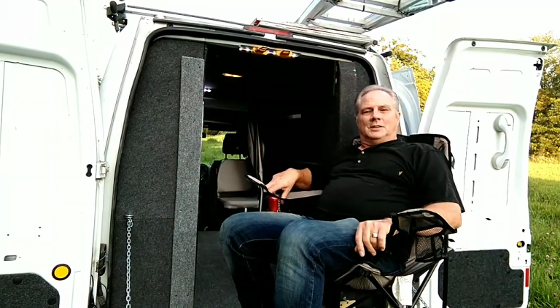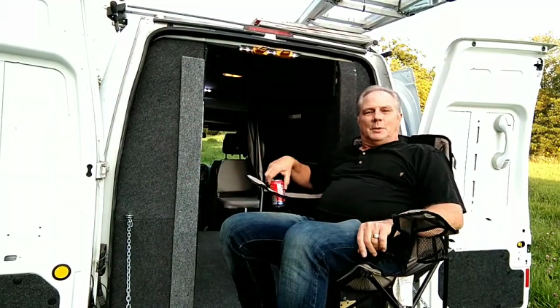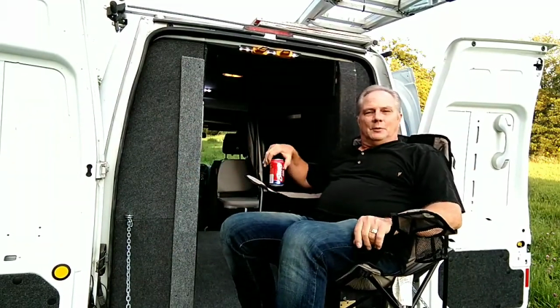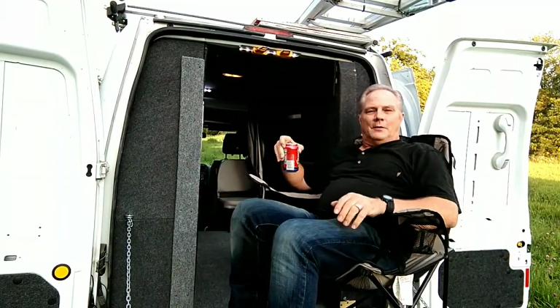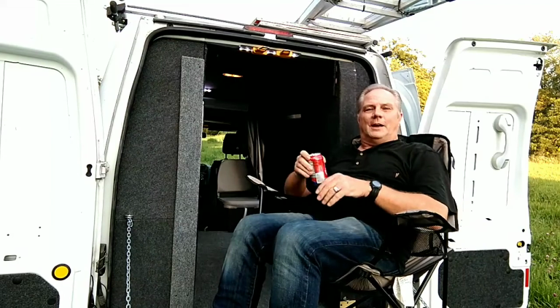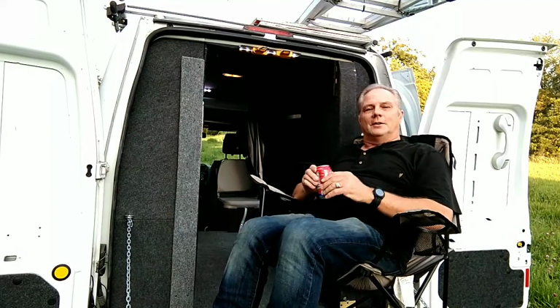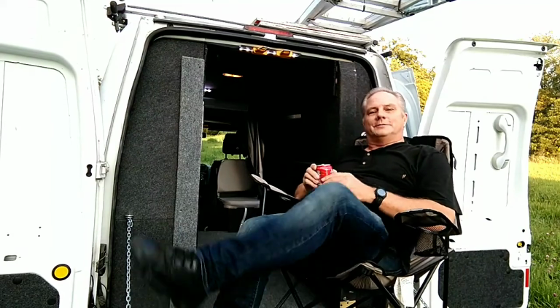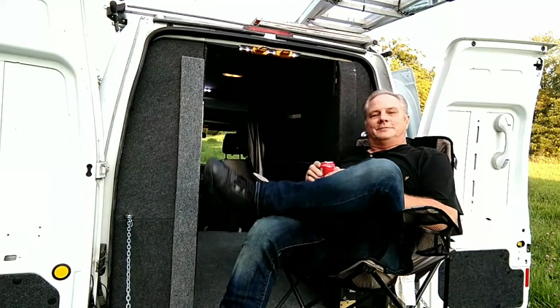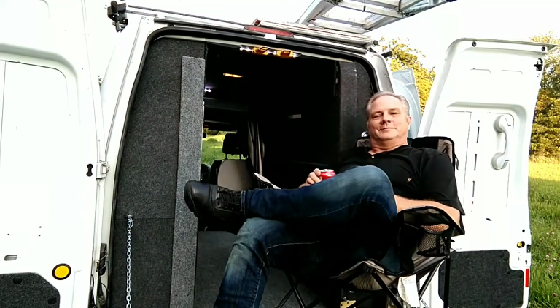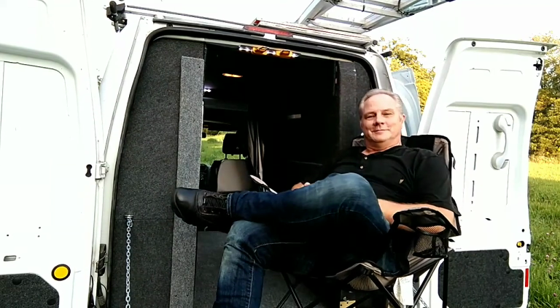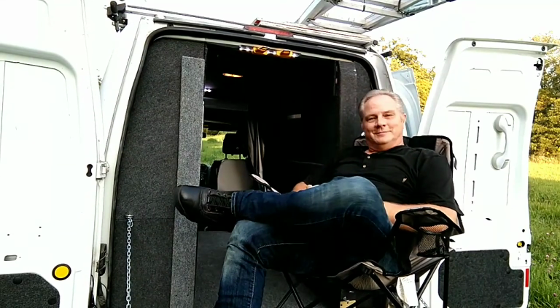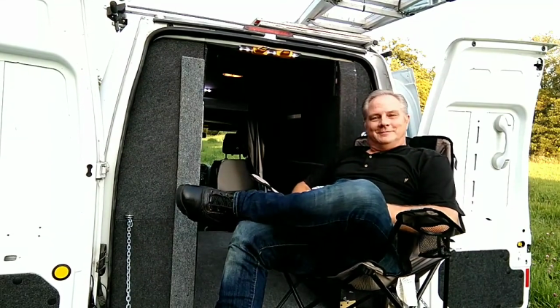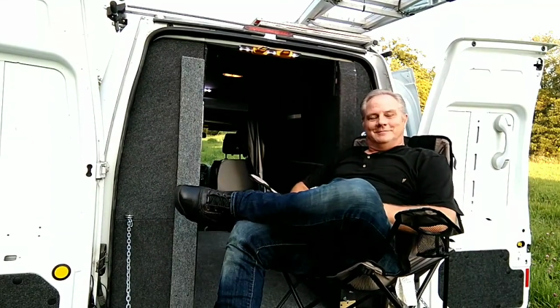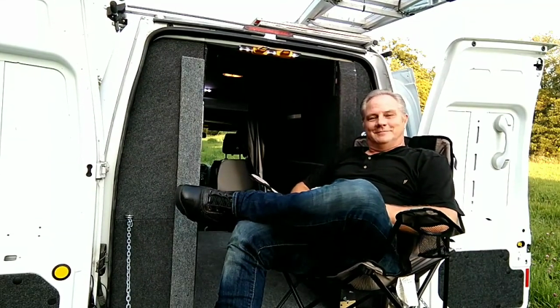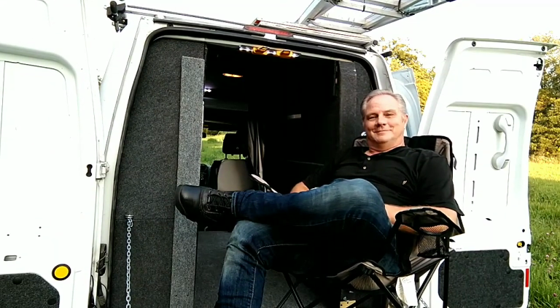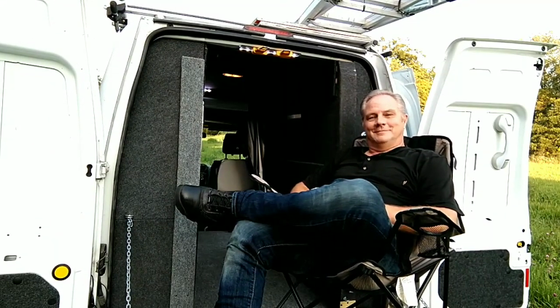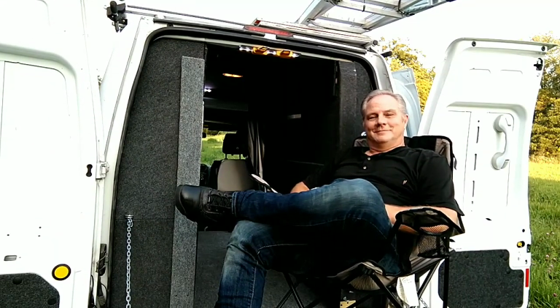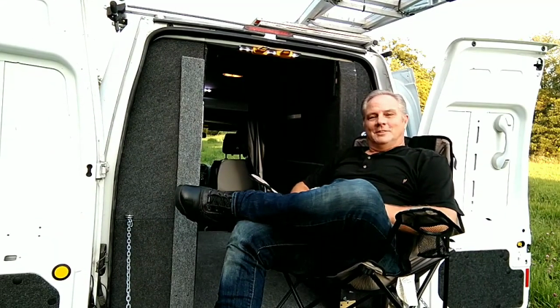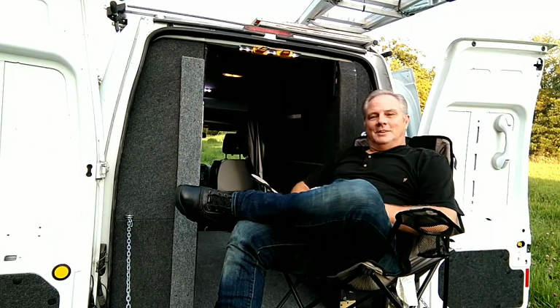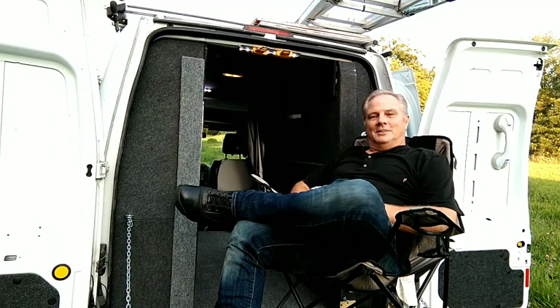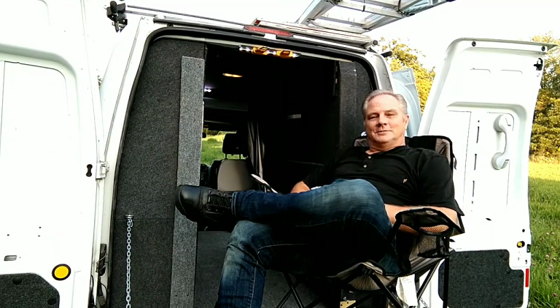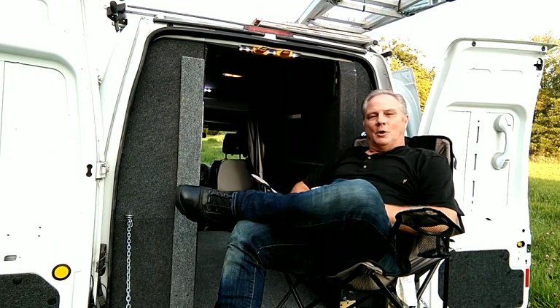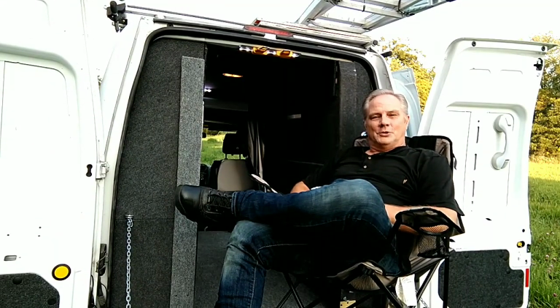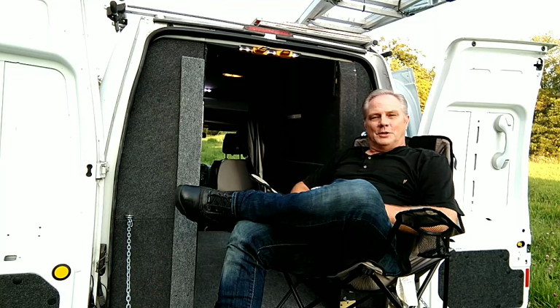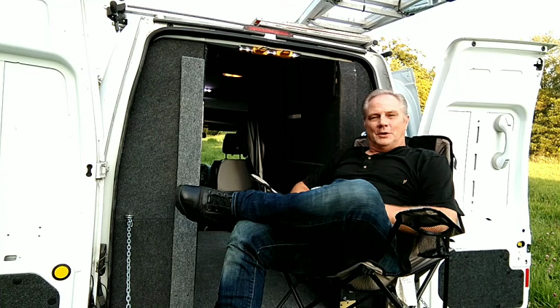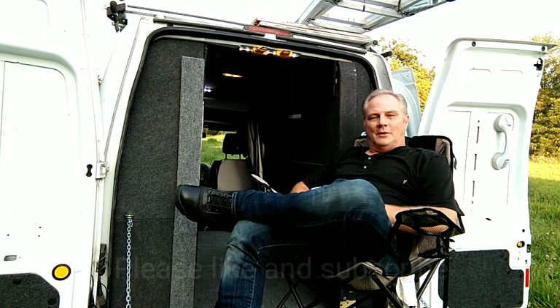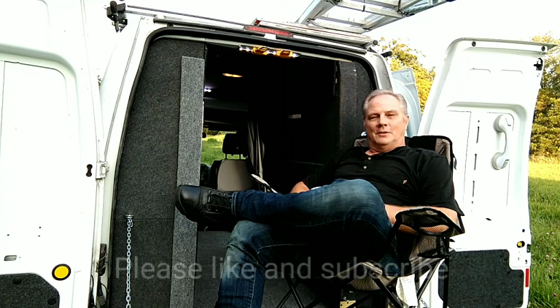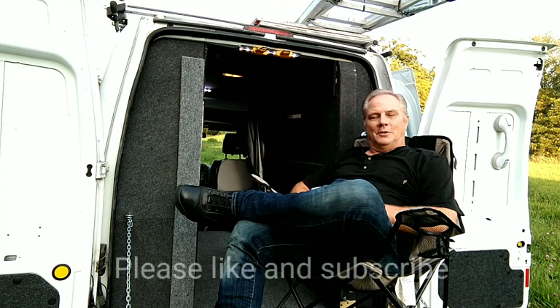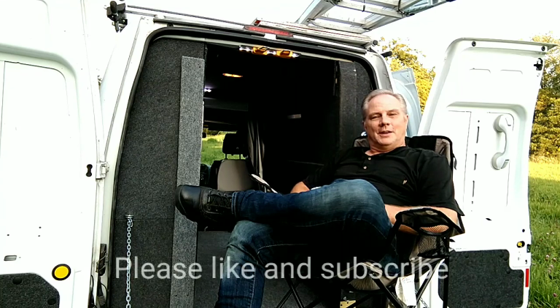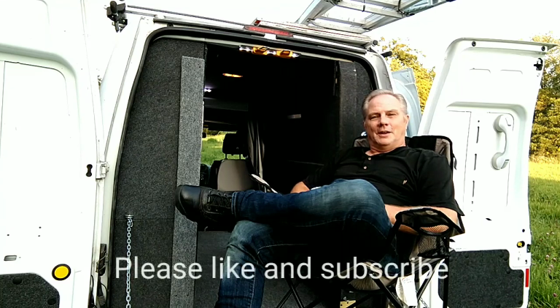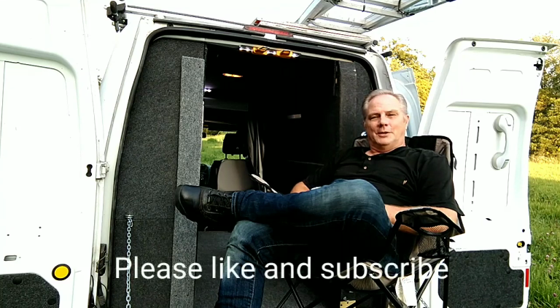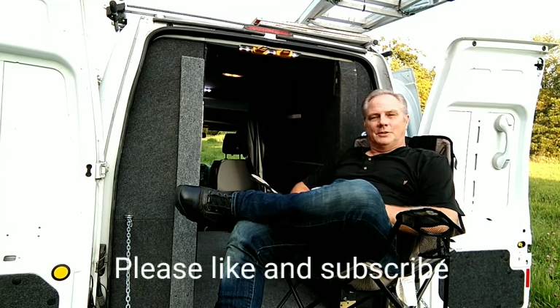This is my new favorite hangout. Hope you enjoyed this video — have a great day and God bless you.